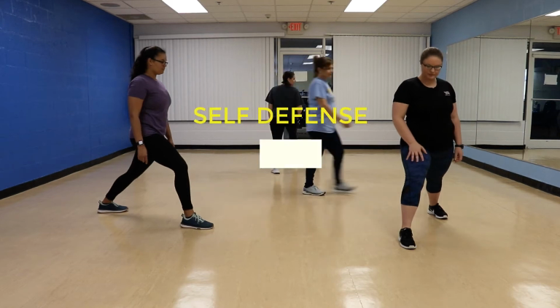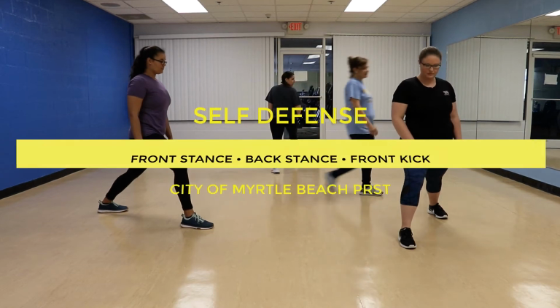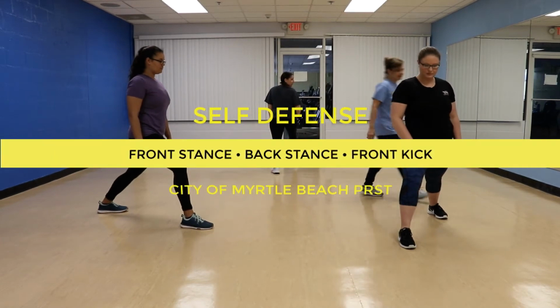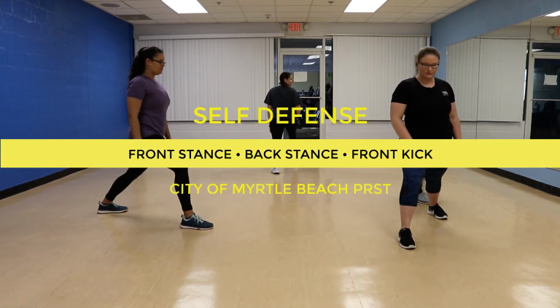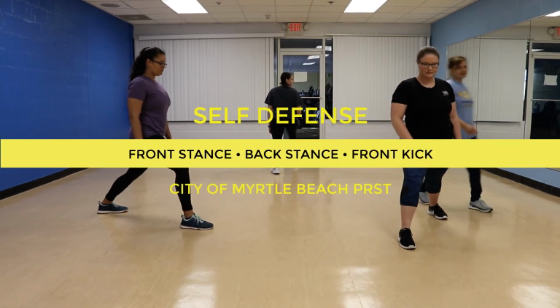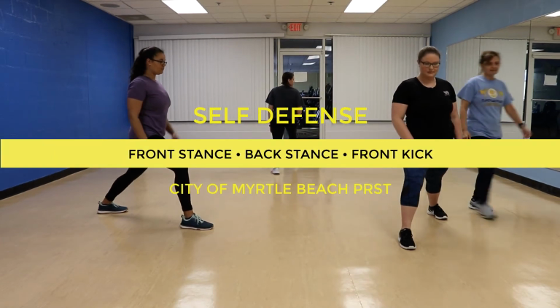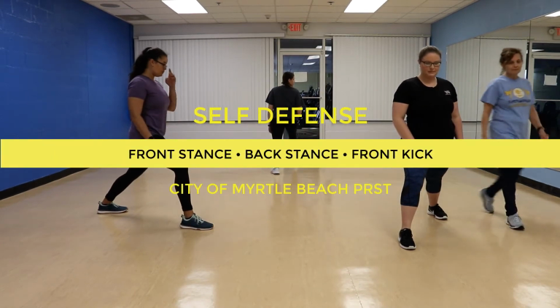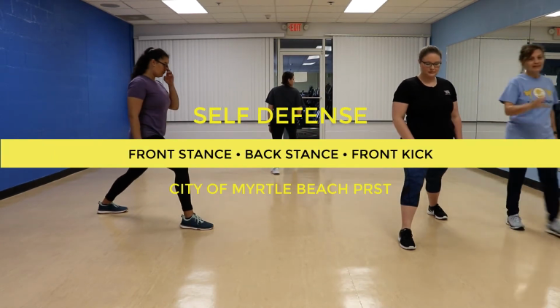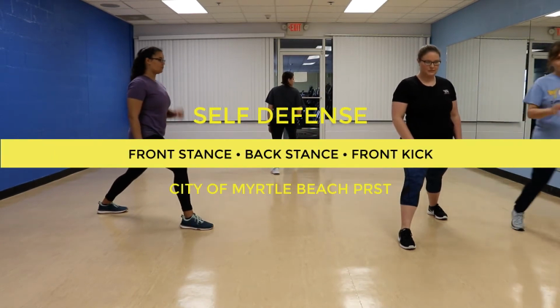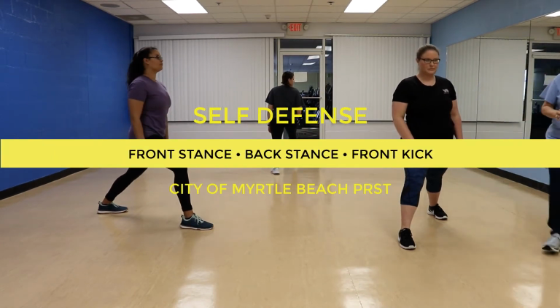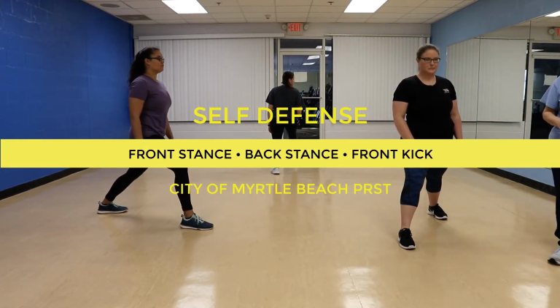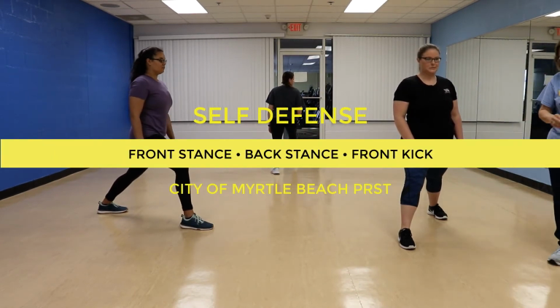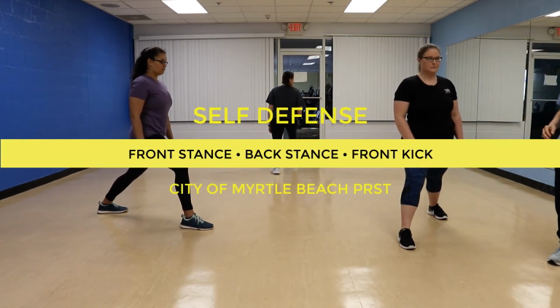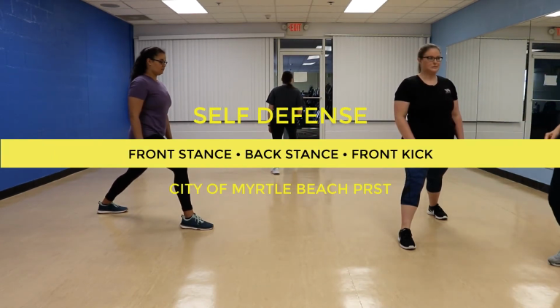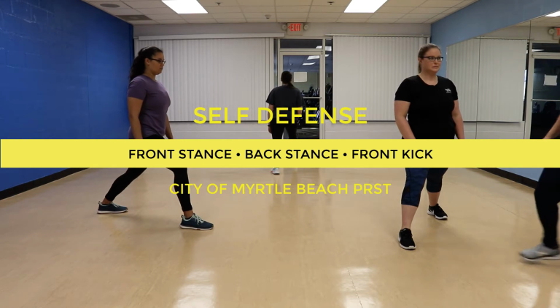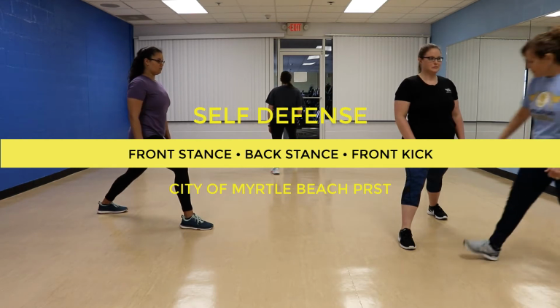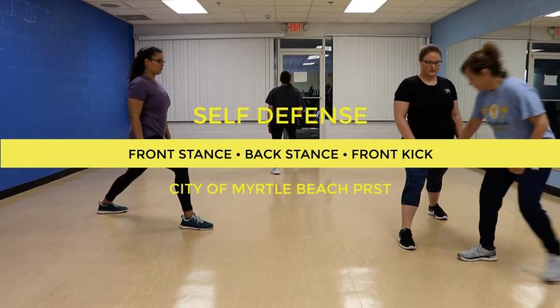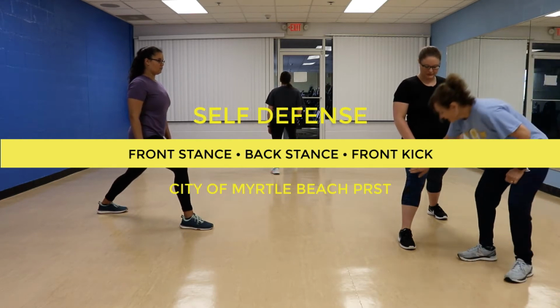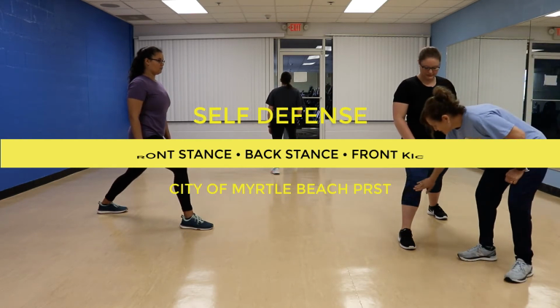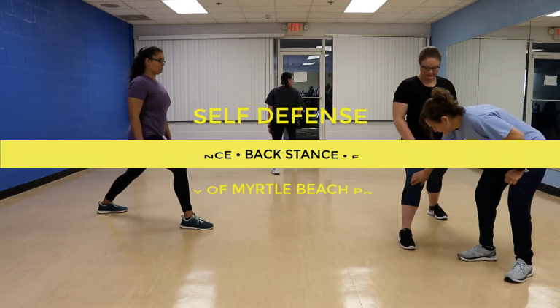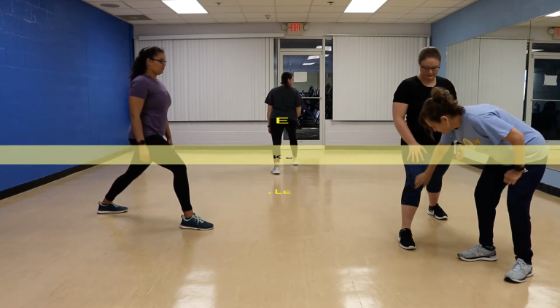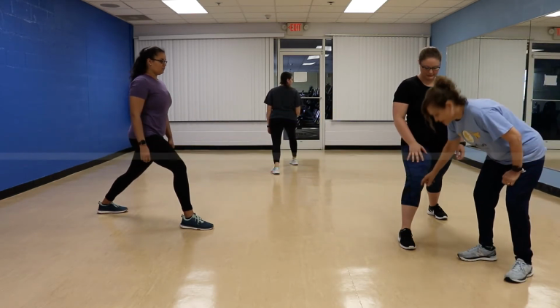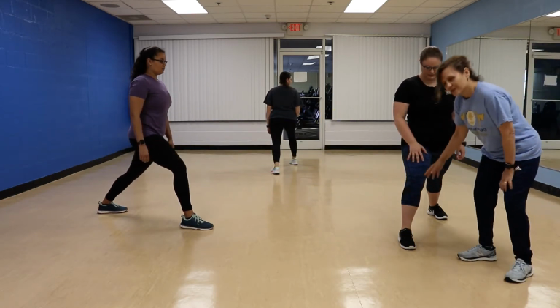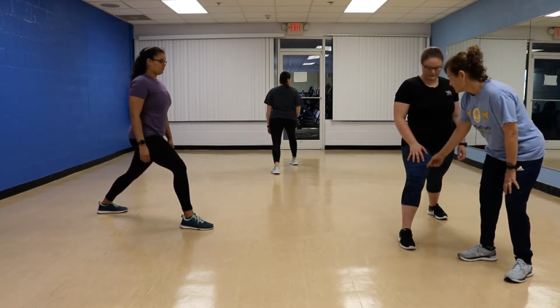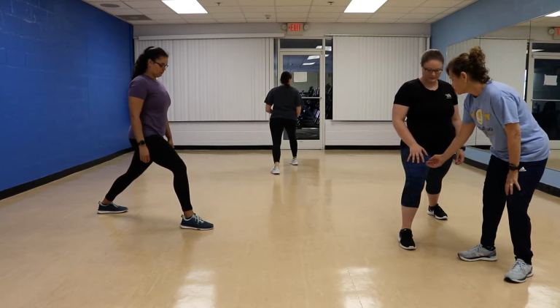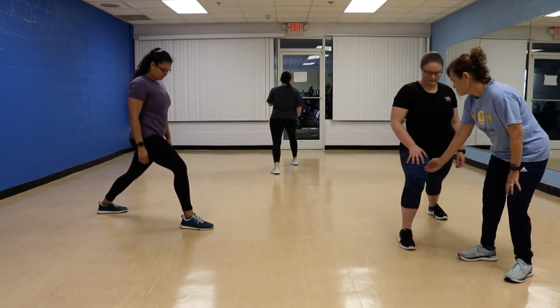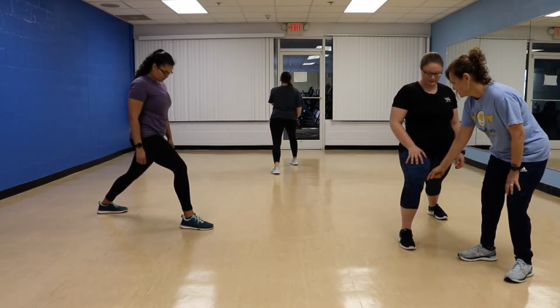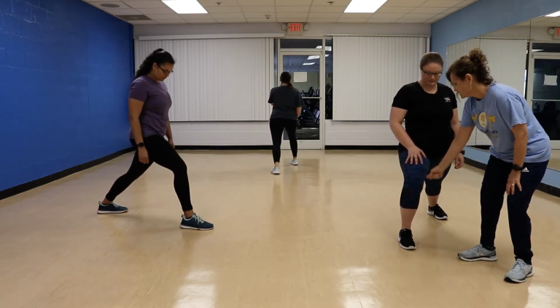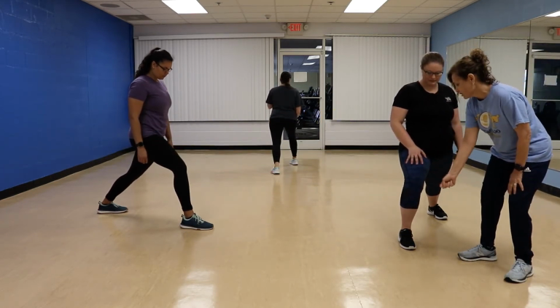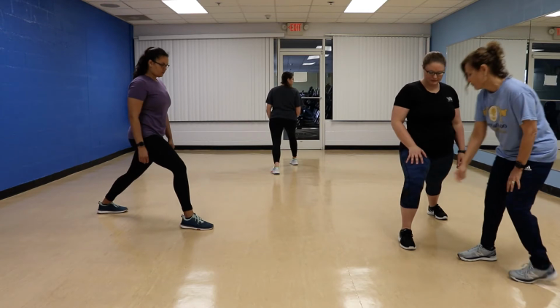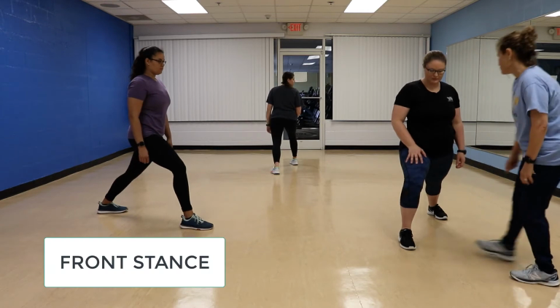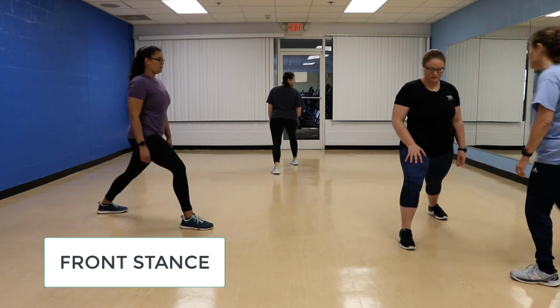Remember, in a front stance — in form or anything we do — the front leg is bent, same thing like a lunge. The knee doesn't go over the toes.